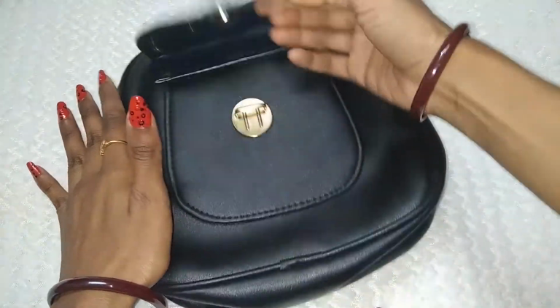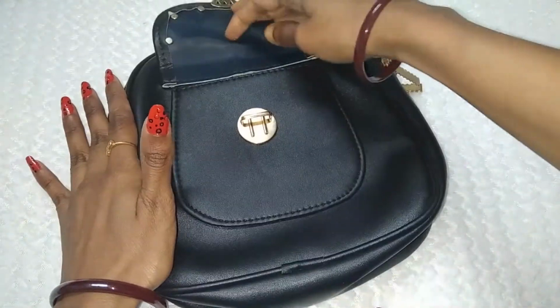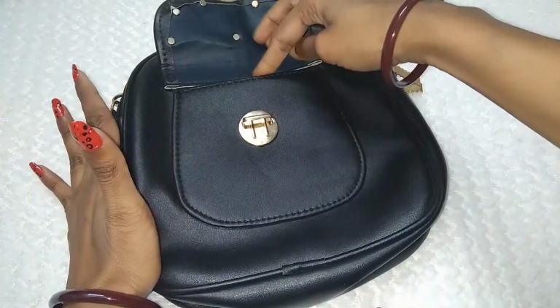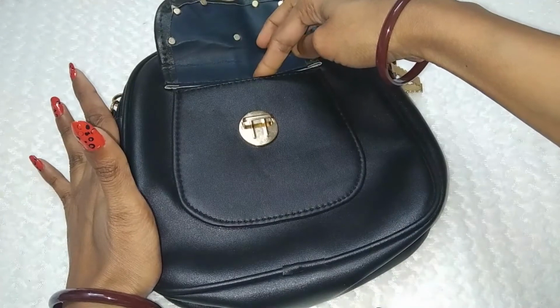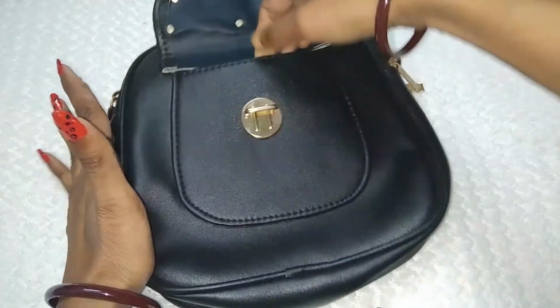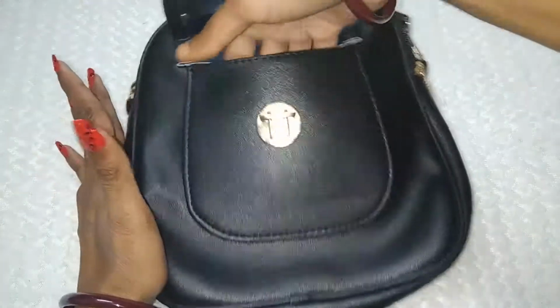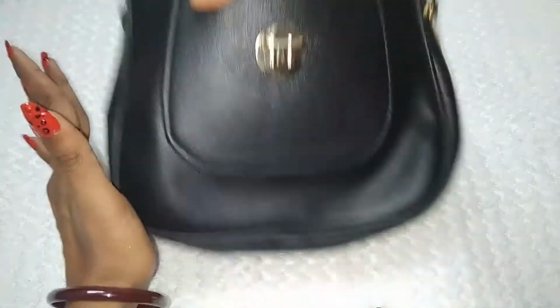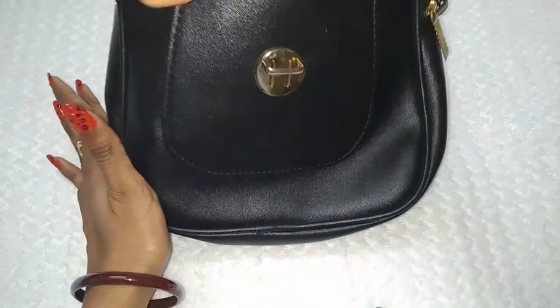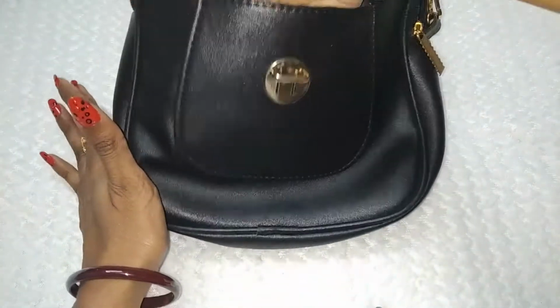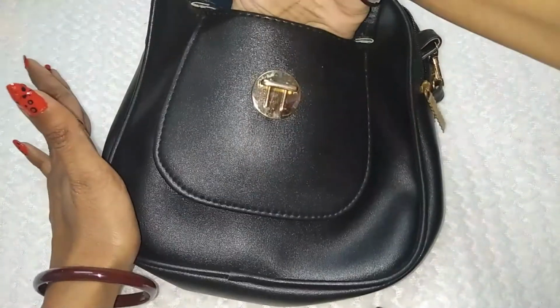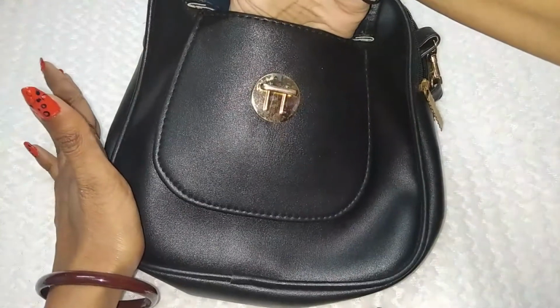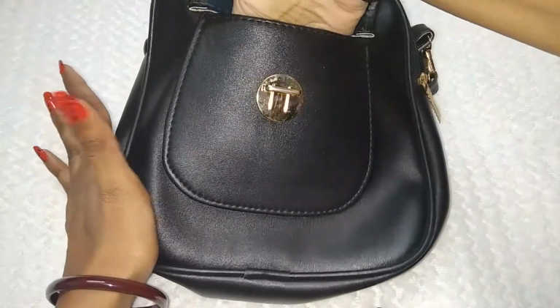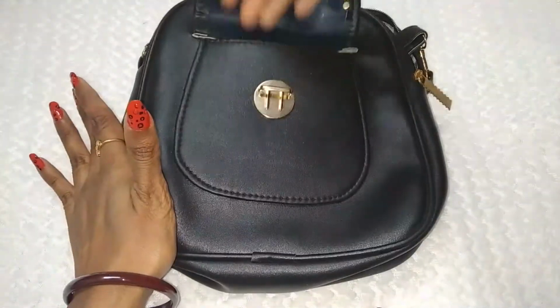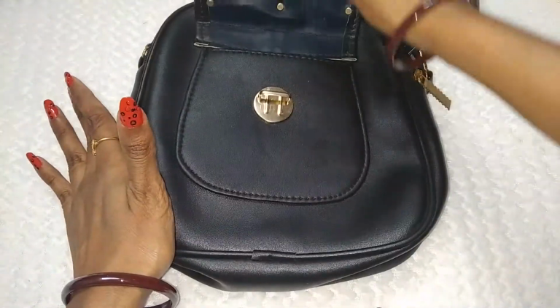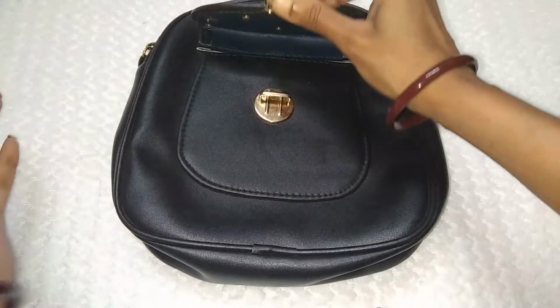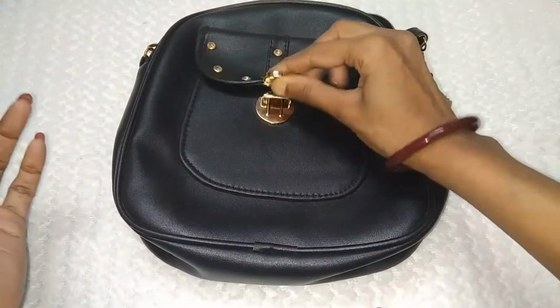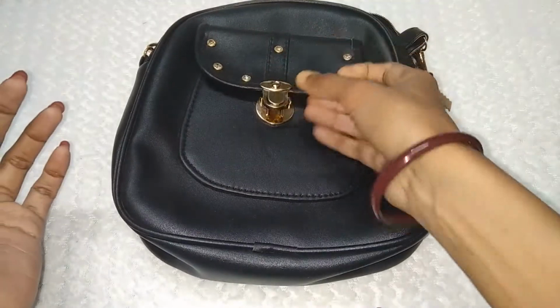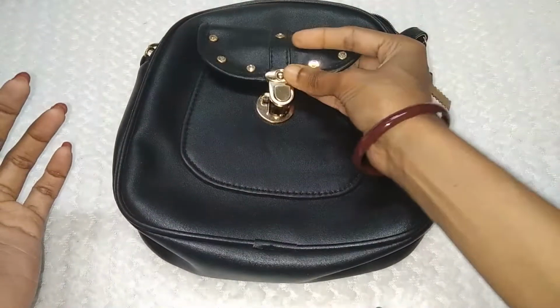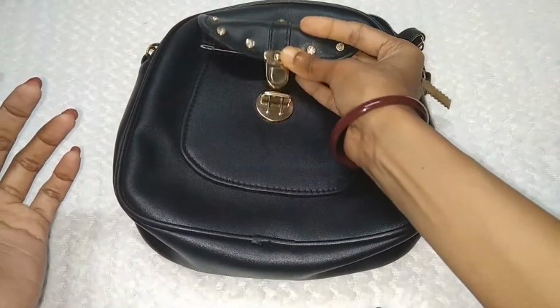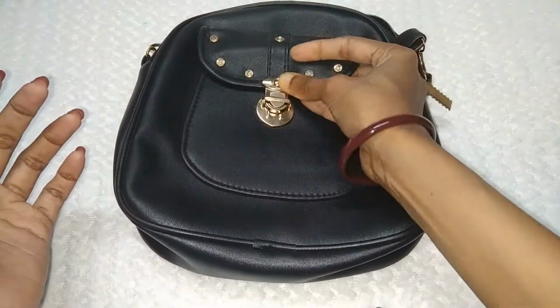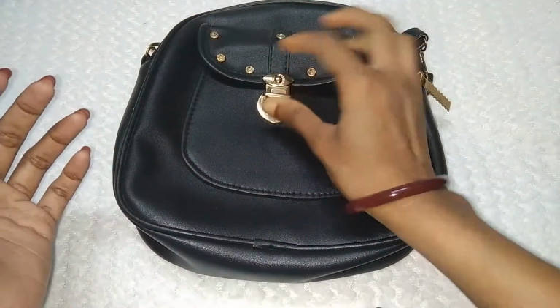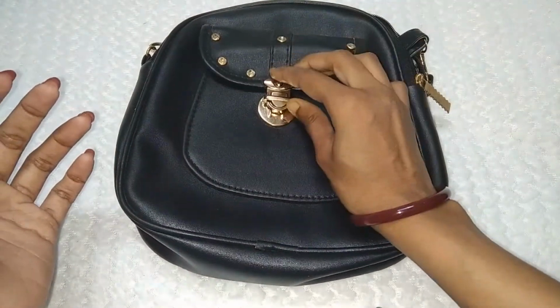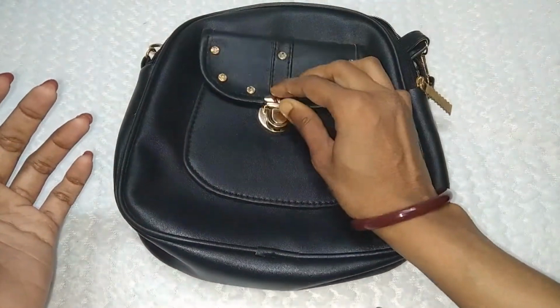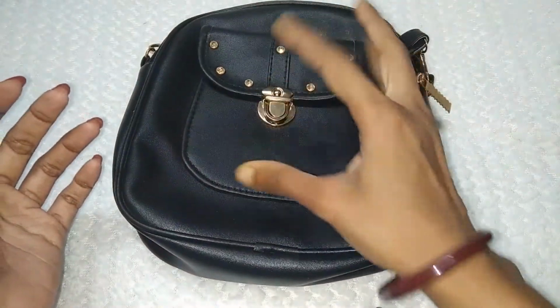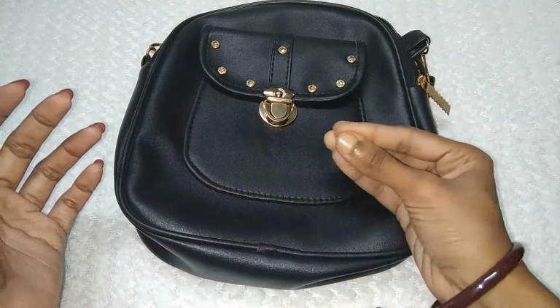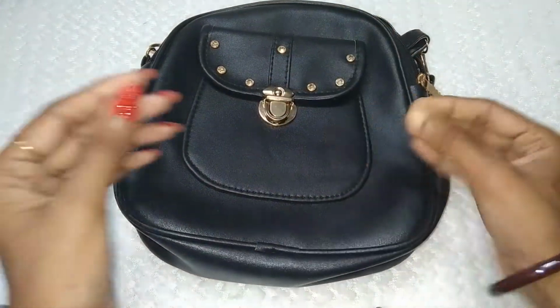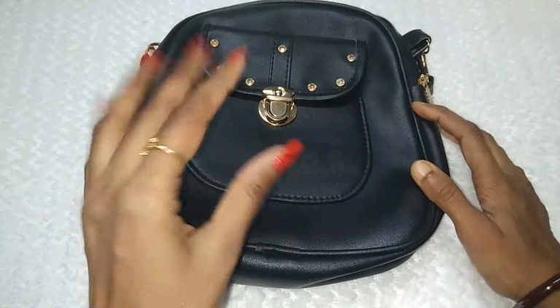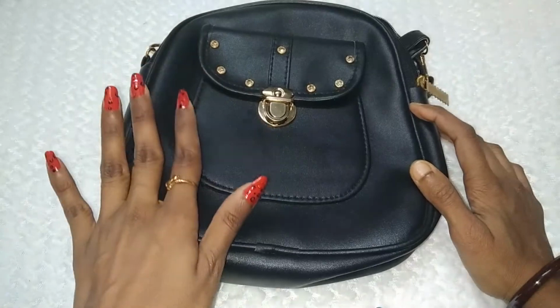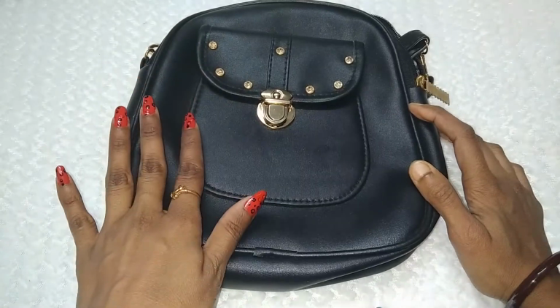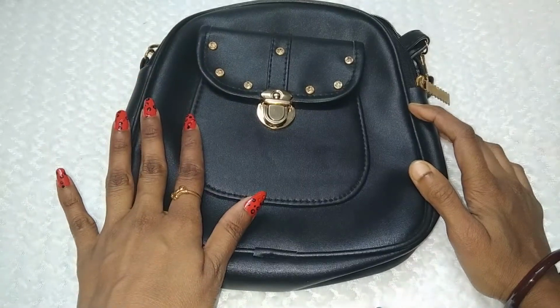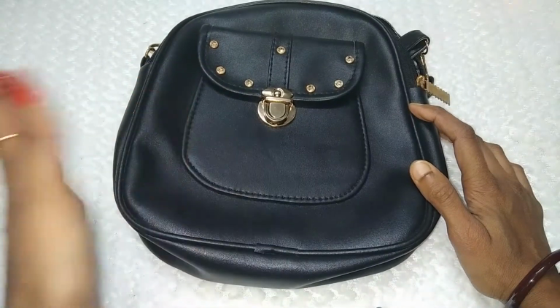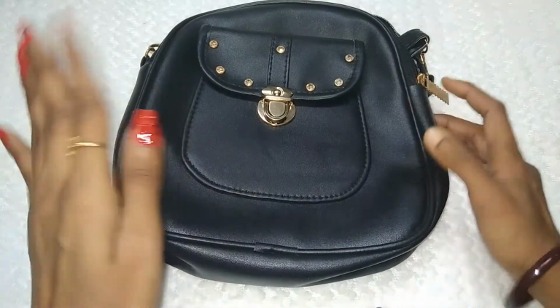This is a large pocket. In this pocket you can carry anything — you can keep money, wallet, and important things. If you have a sanitizer, you can keep that in this pocket as well.